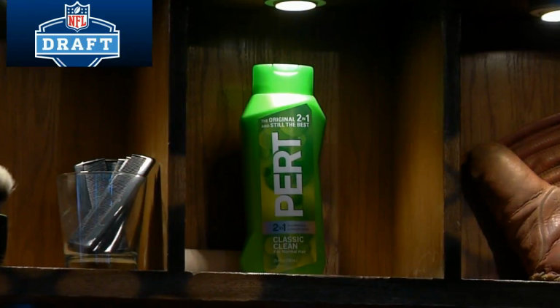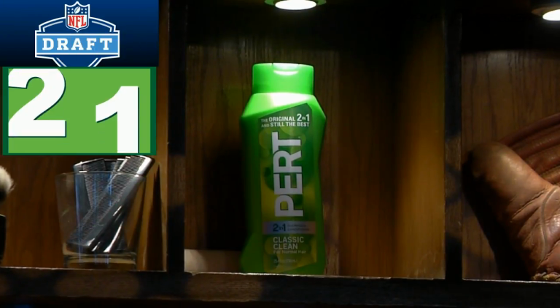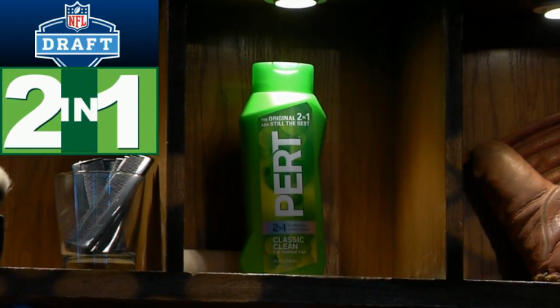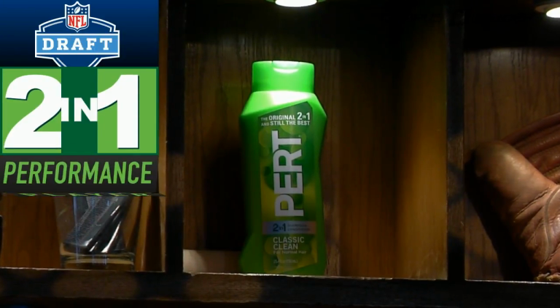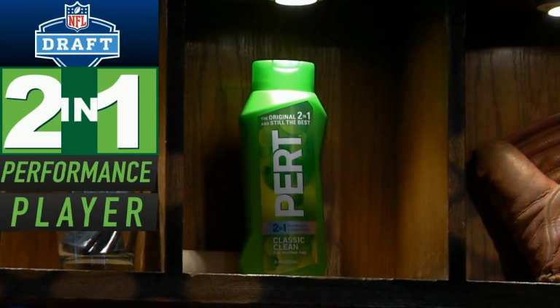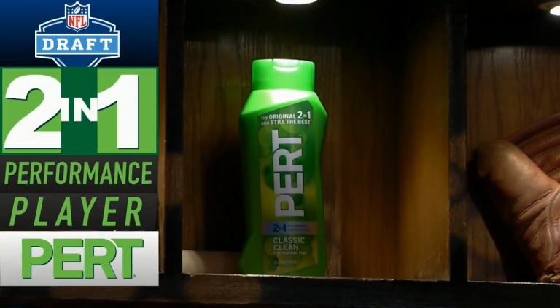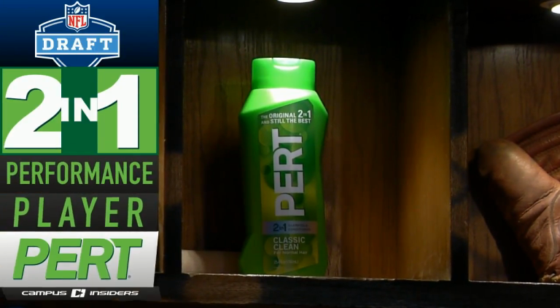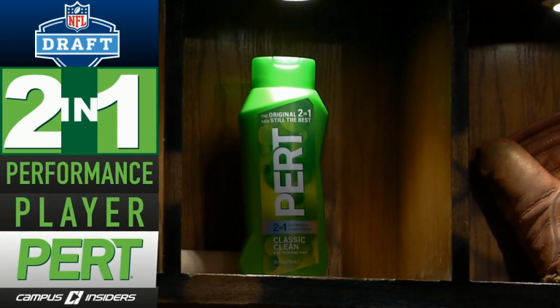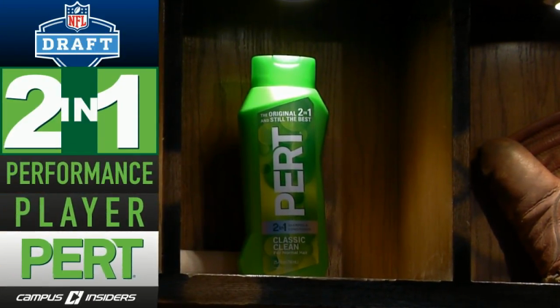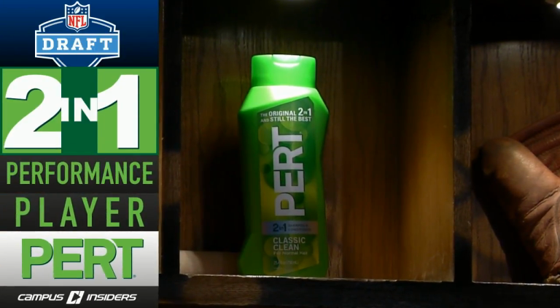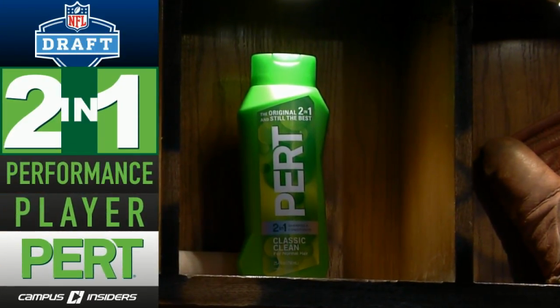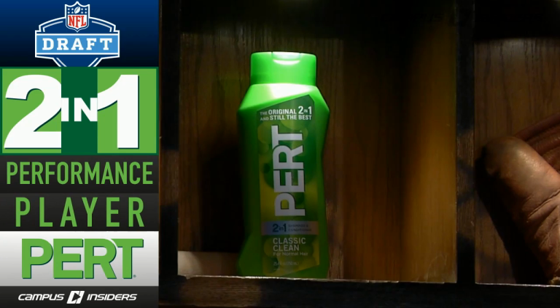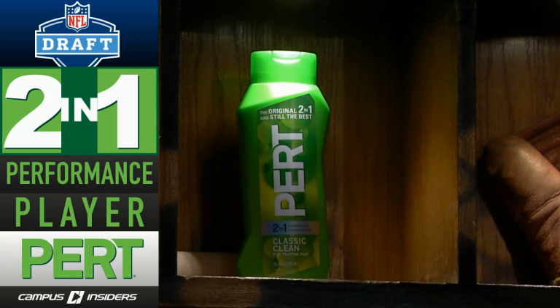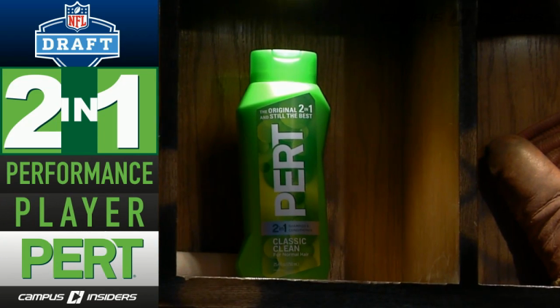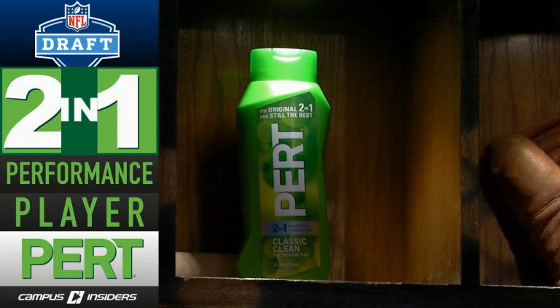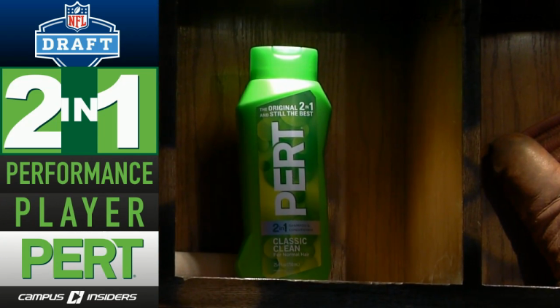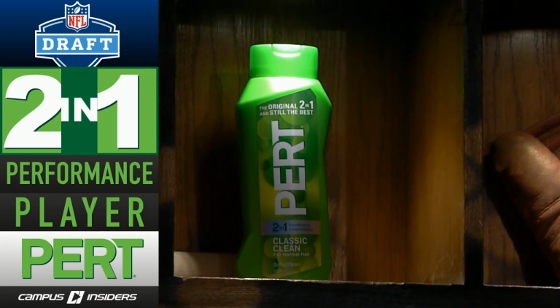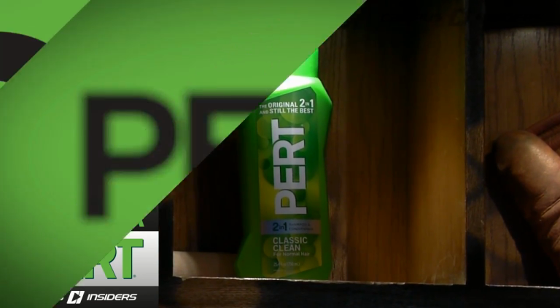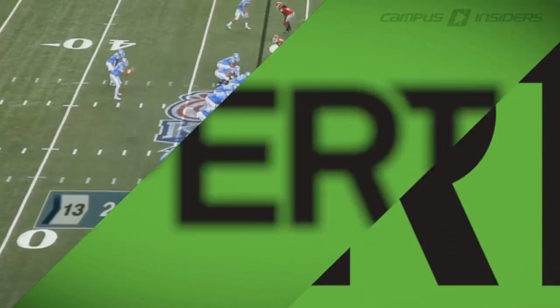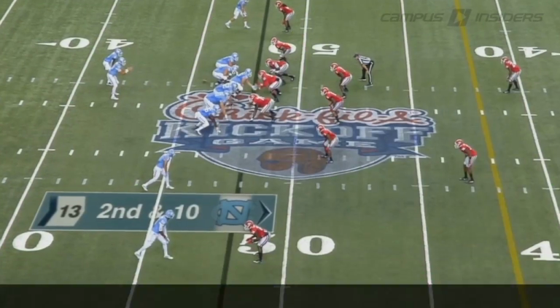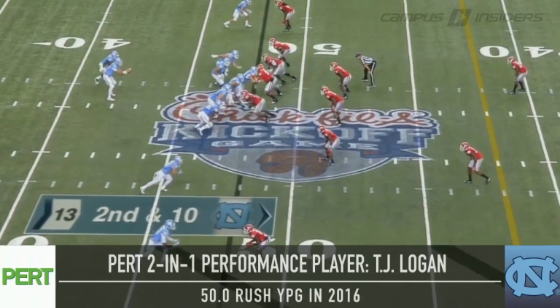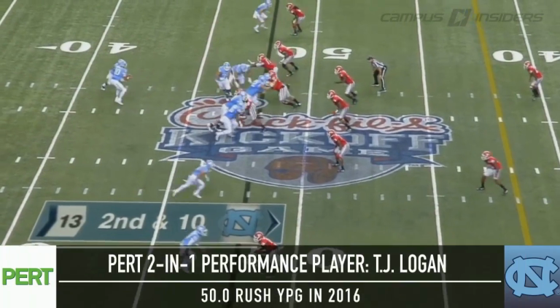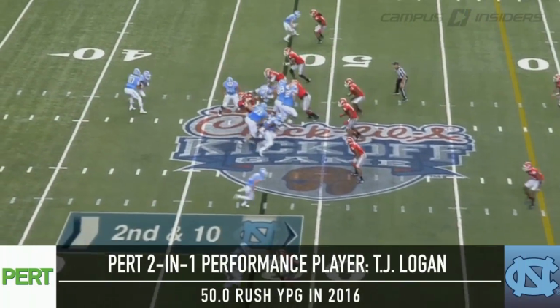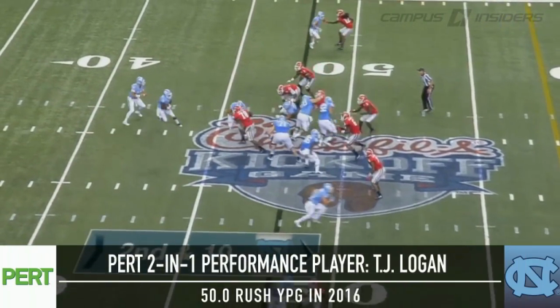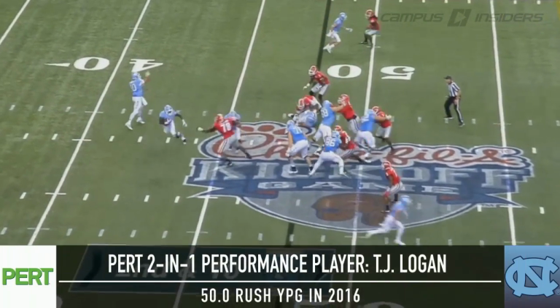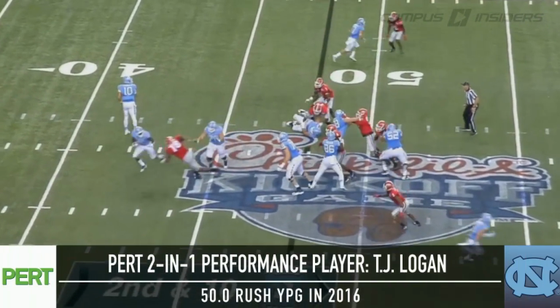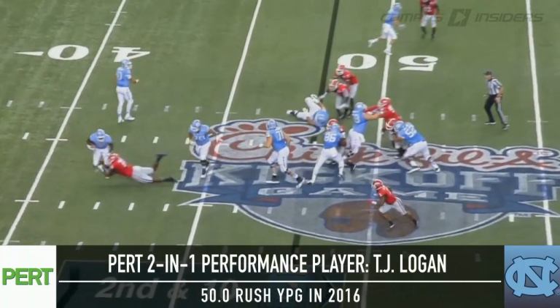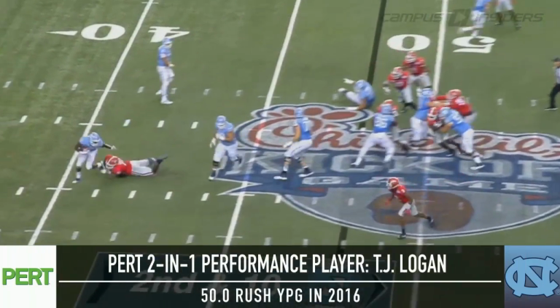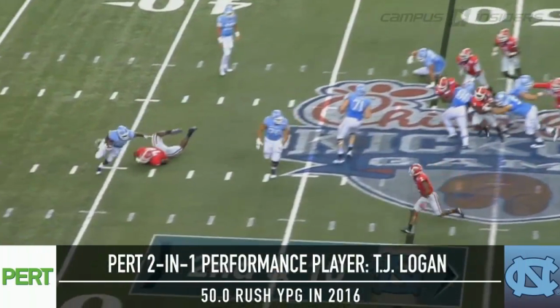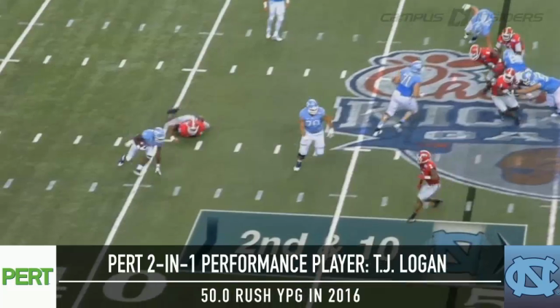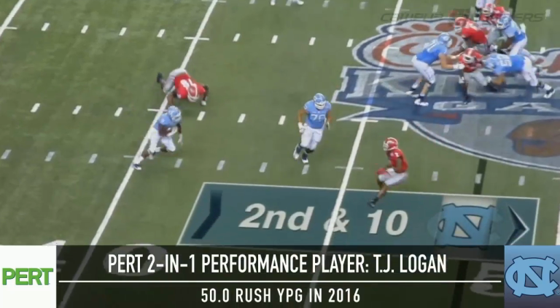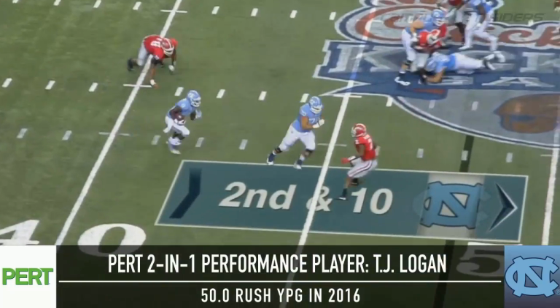The 2-in-1 Performance Player is brought to you by PERC. 2-in-1 always wins. Our PERC Plus 2-in-1 player in the NFL Draft is North Carolina's T.J. Logan.